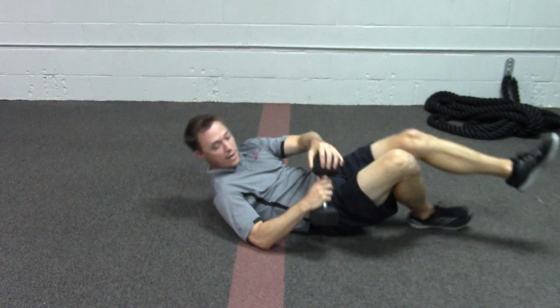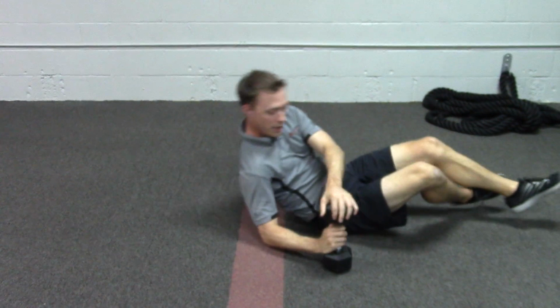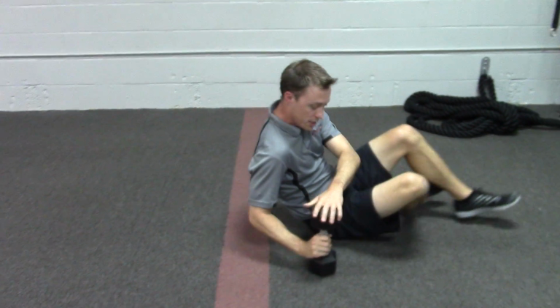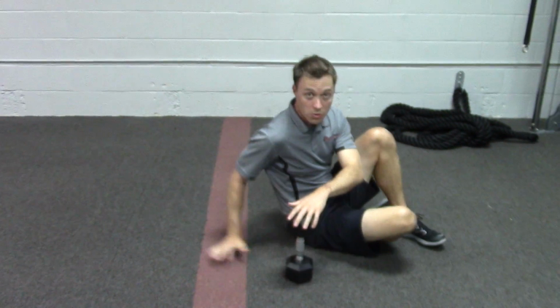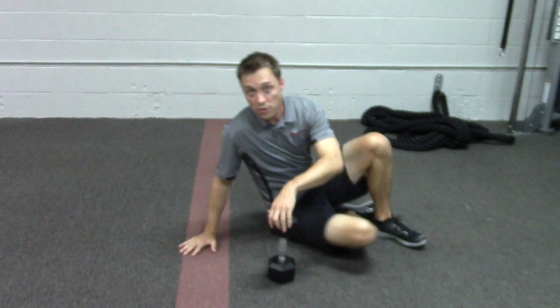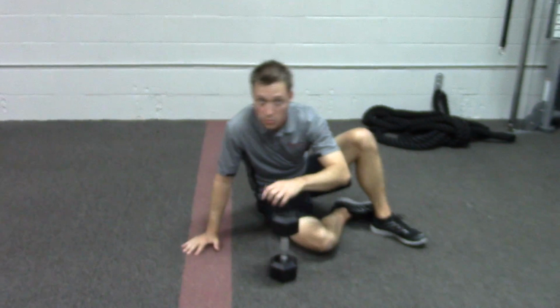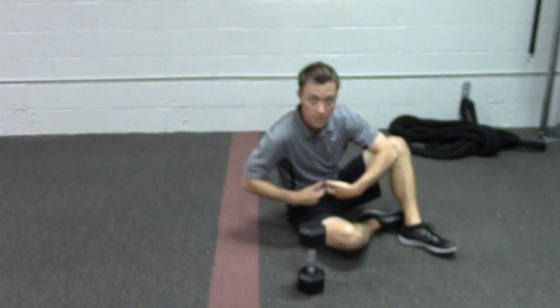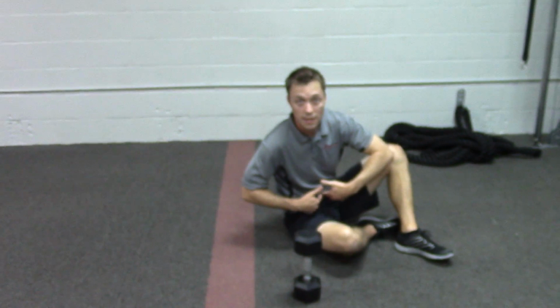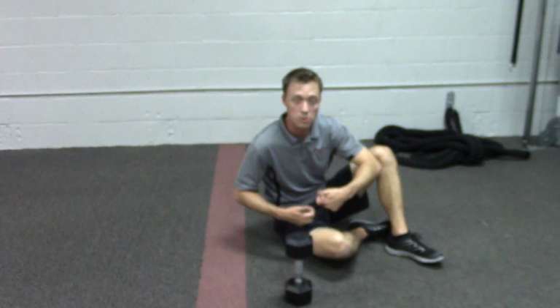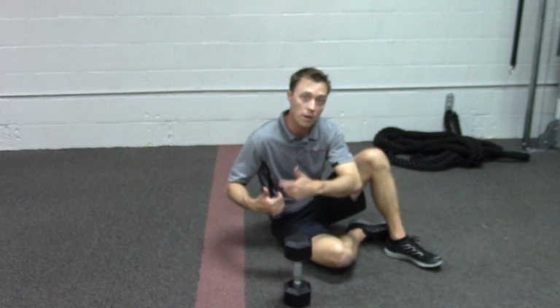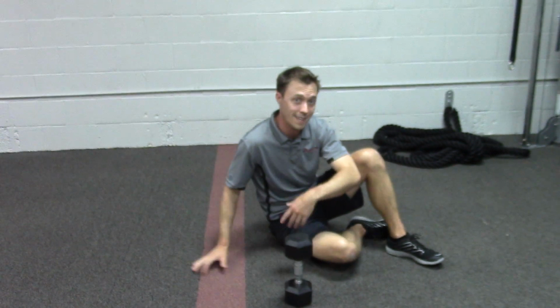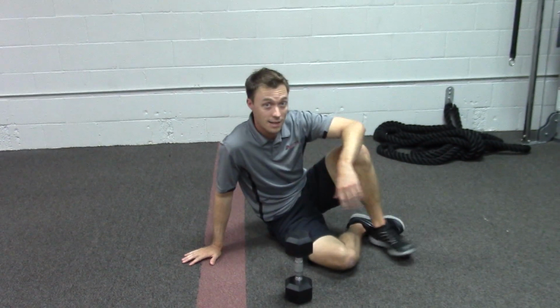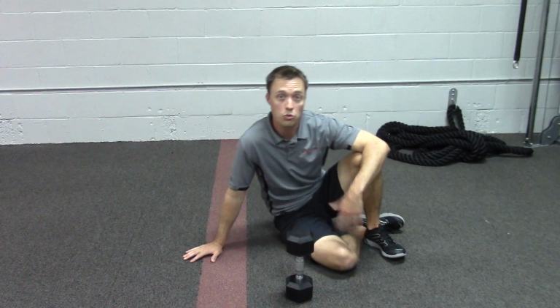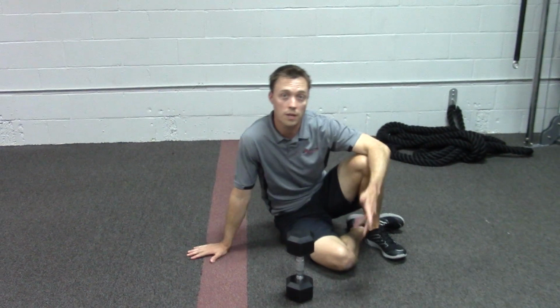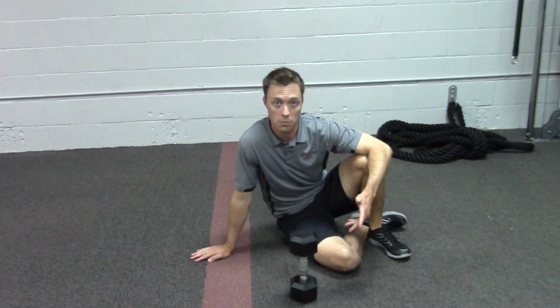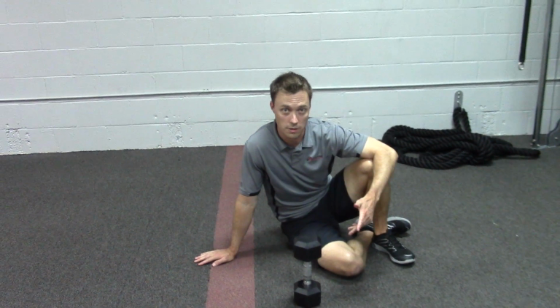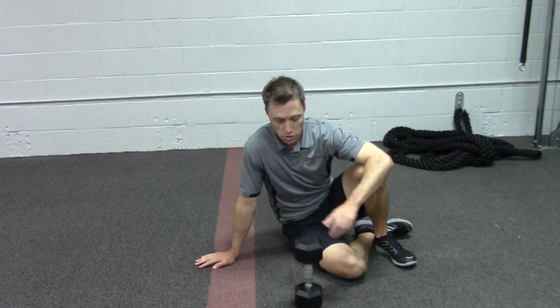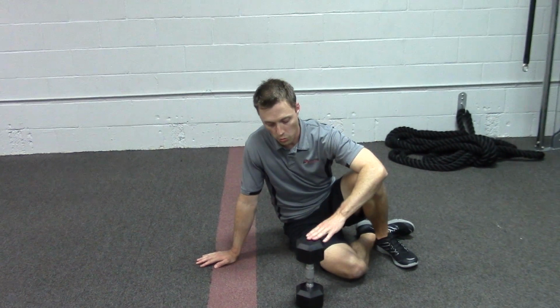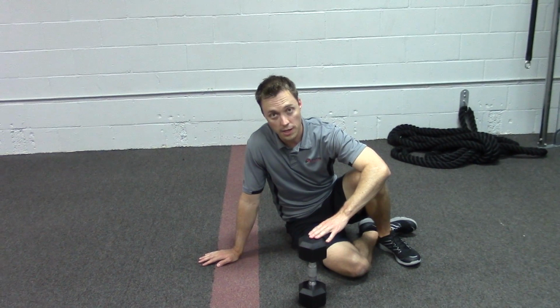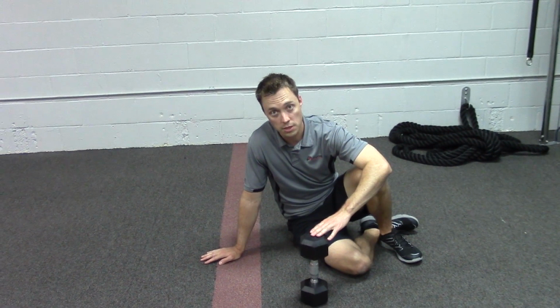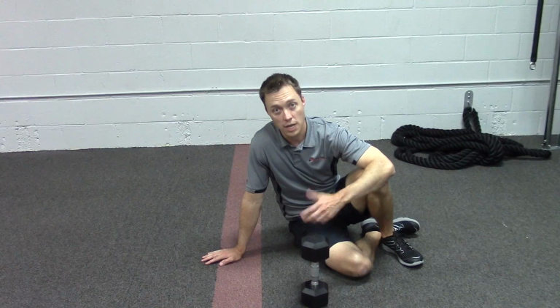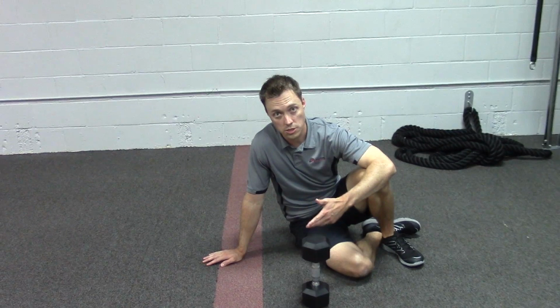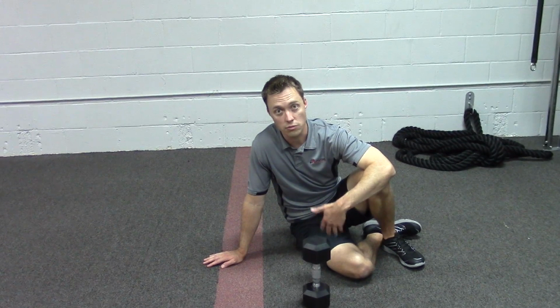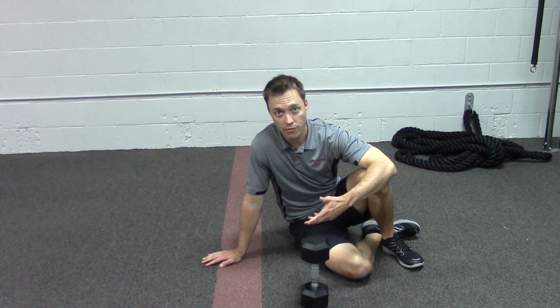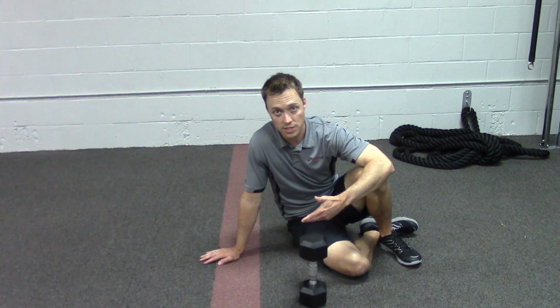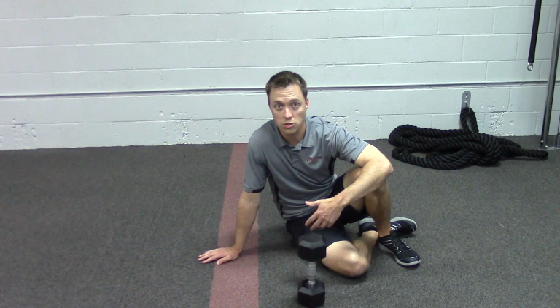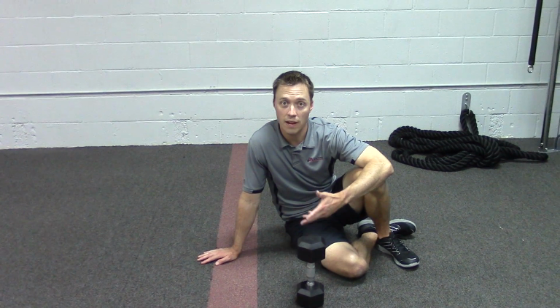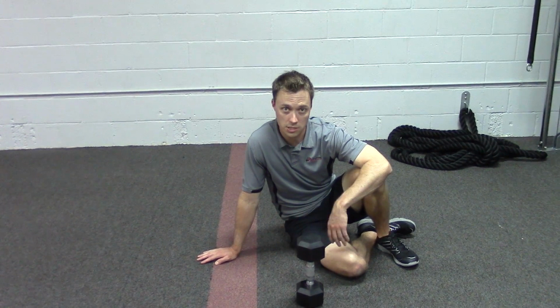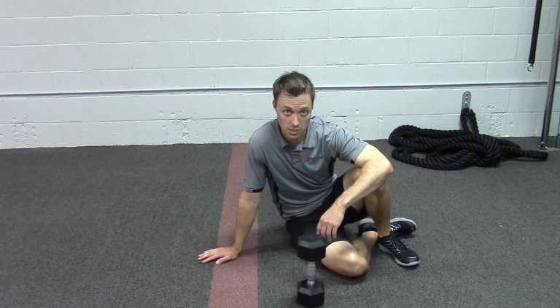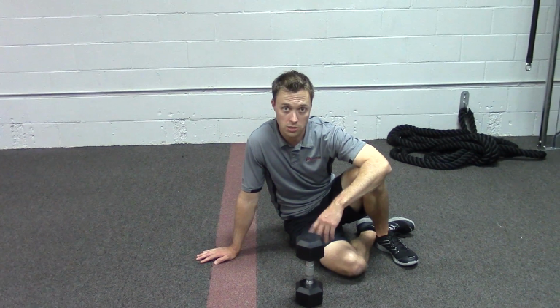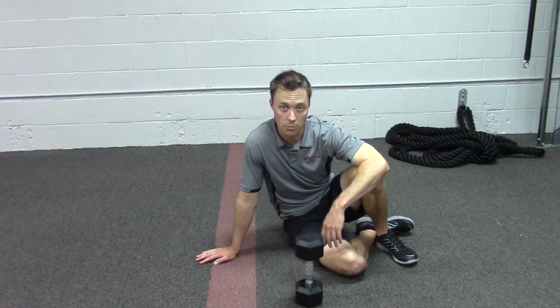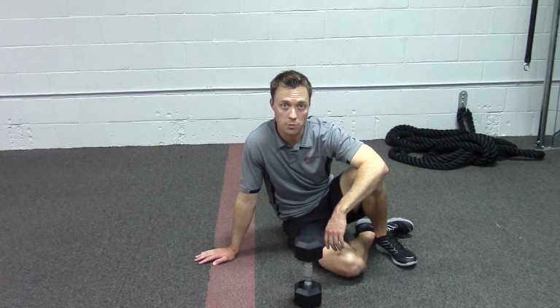It is a glute exercise, but also remember when you're doing this, we want to keep the abs engaged too, because we don't want the back kicking in too early into the motion. So put the weight on the hips, challenge yourself, drive up for five seconds, try five repetitions on each side — it's a good way to progress your bridge.